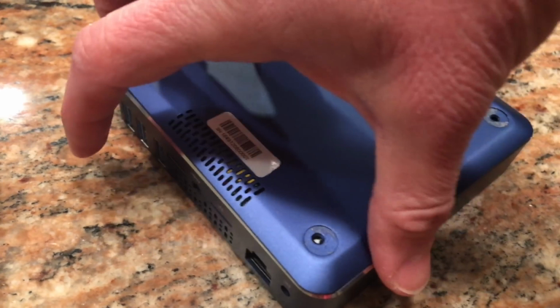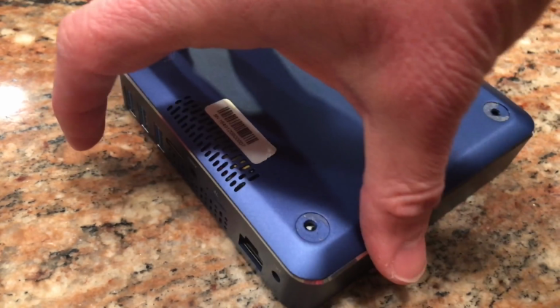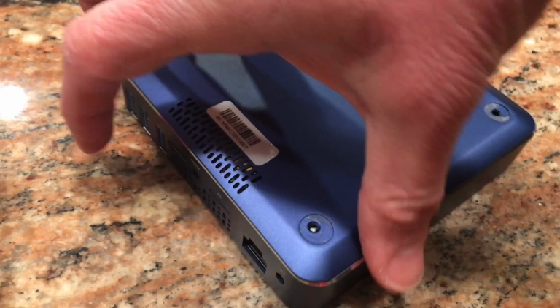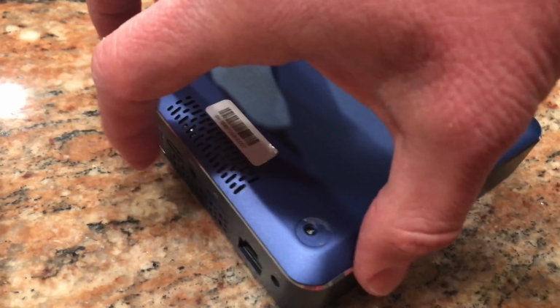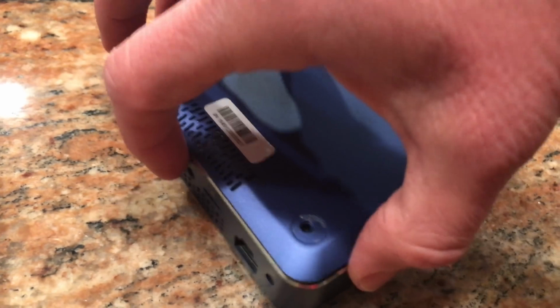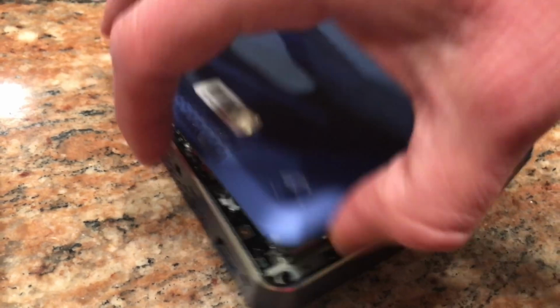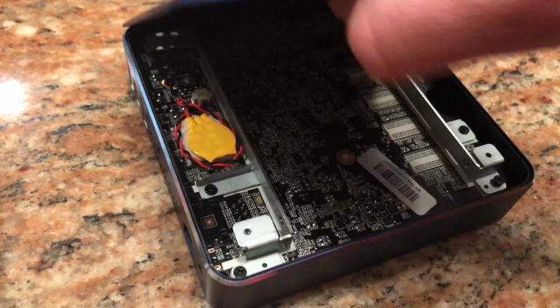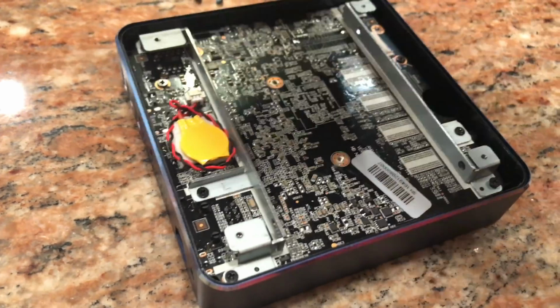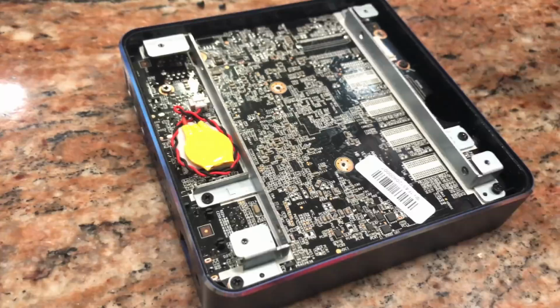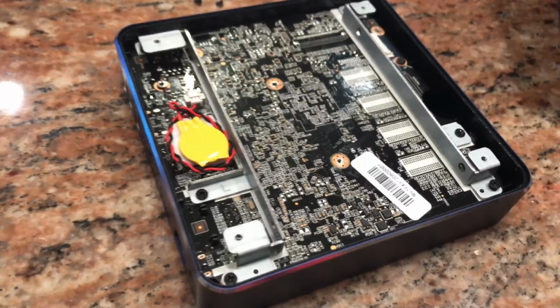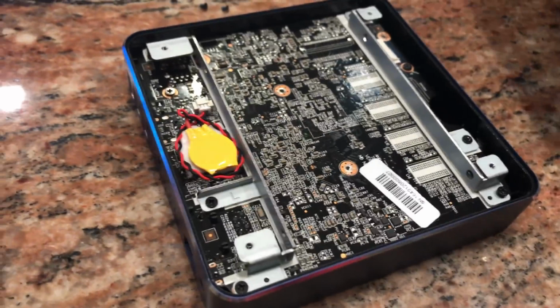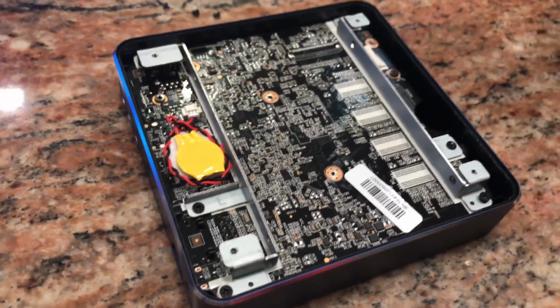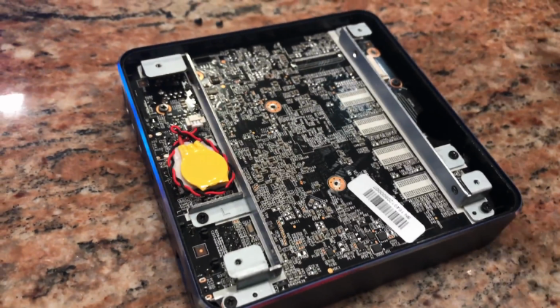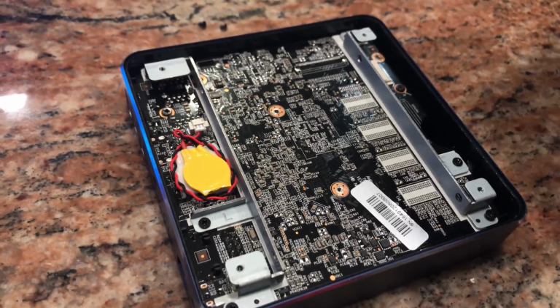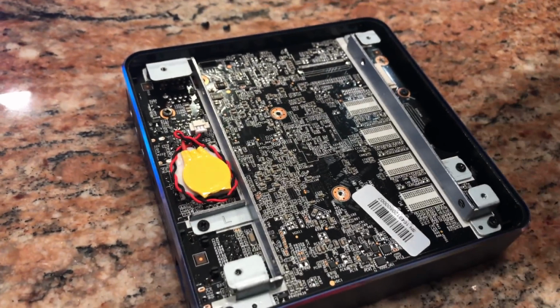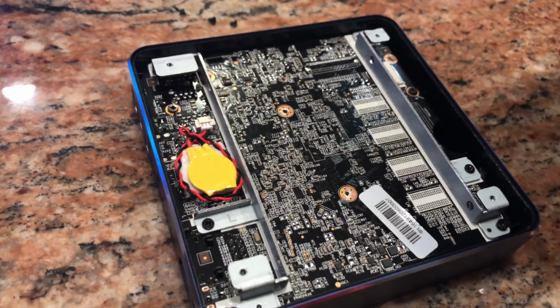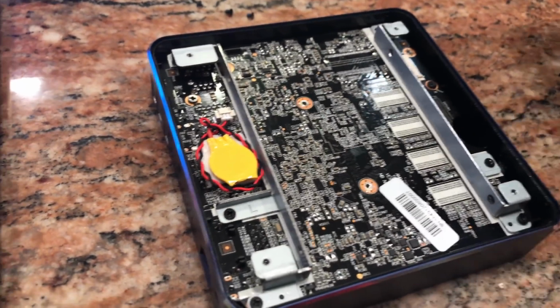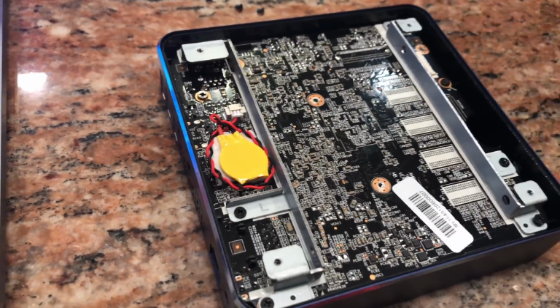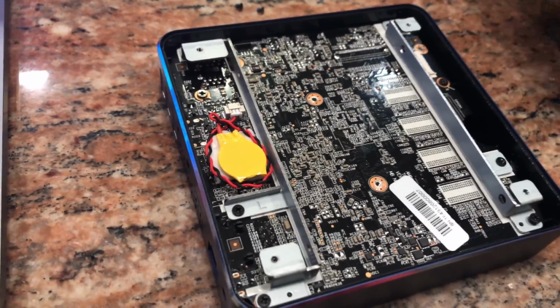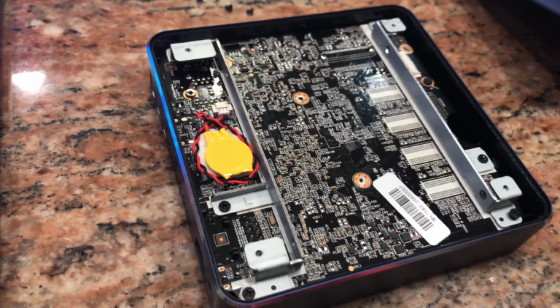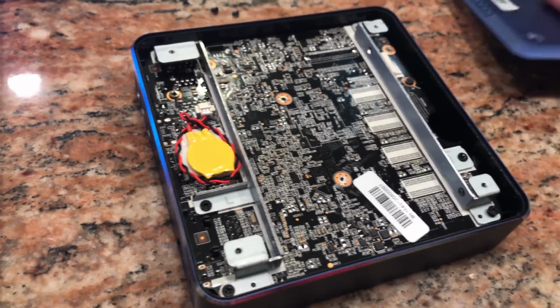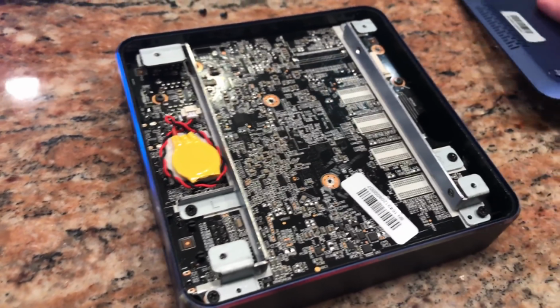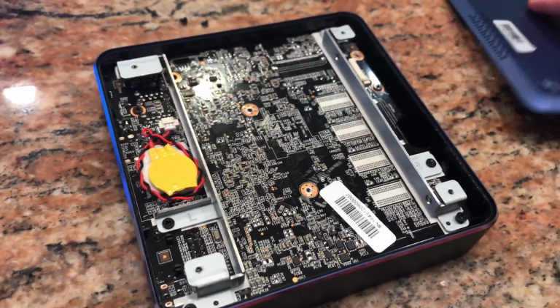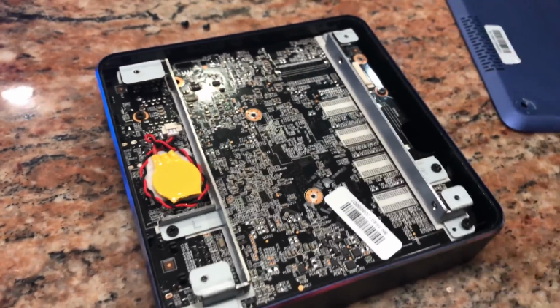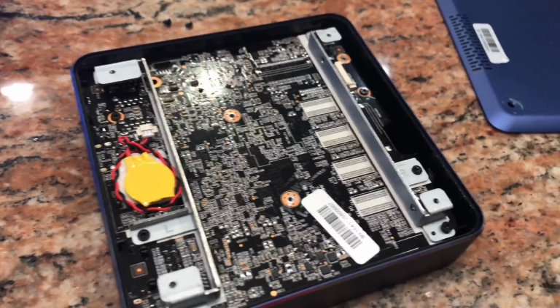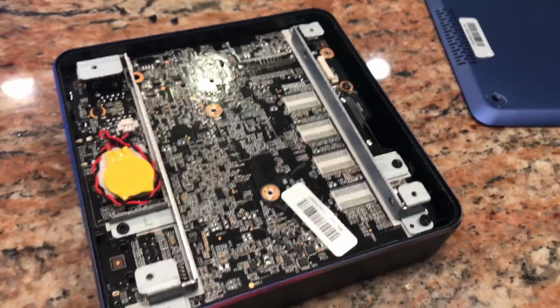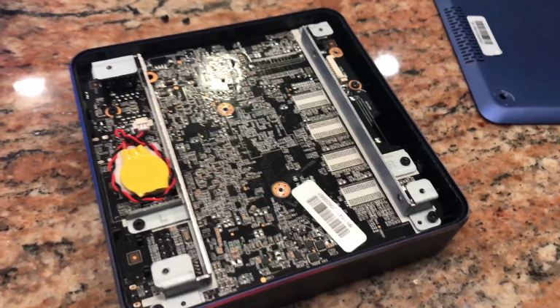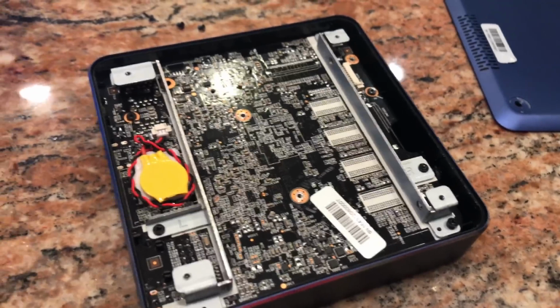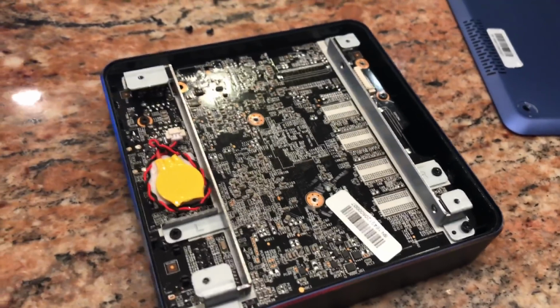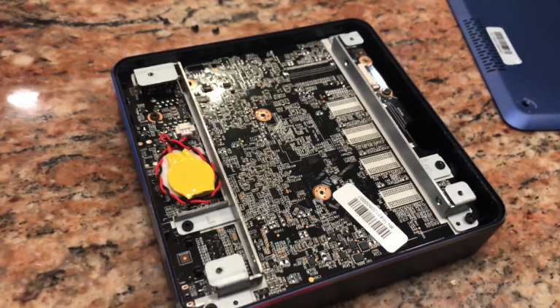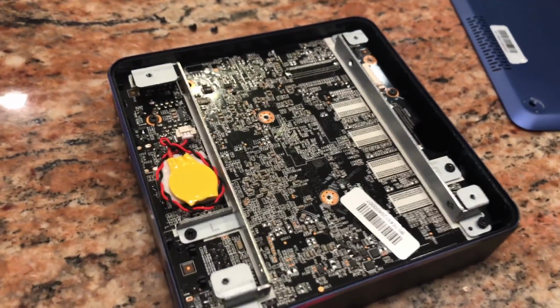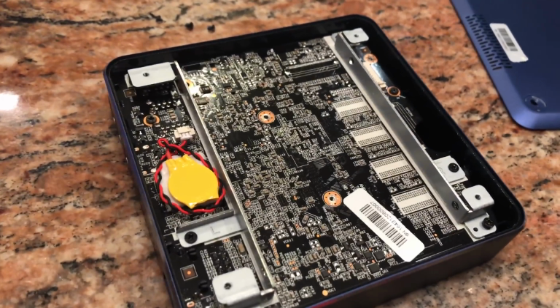They actually have a pretty decent industrial design here. It's all metal and it looks nice. This is the blue one — it really does look pretty nice, but Voyo has not been very good on customer service over time.